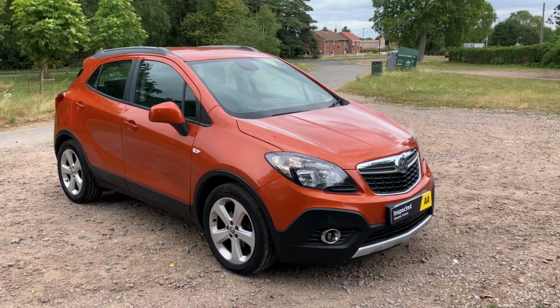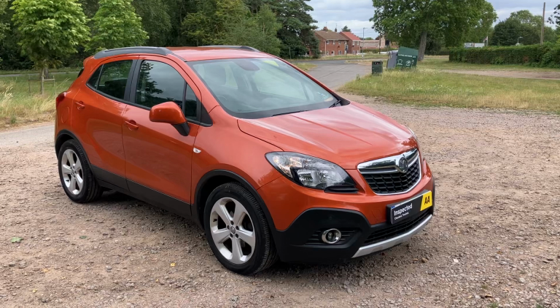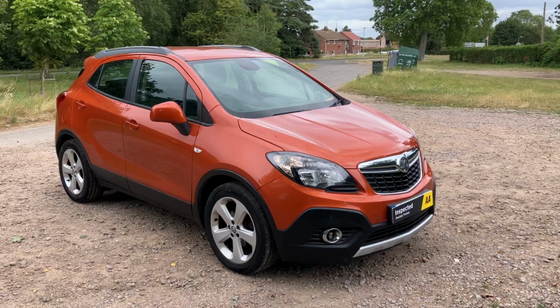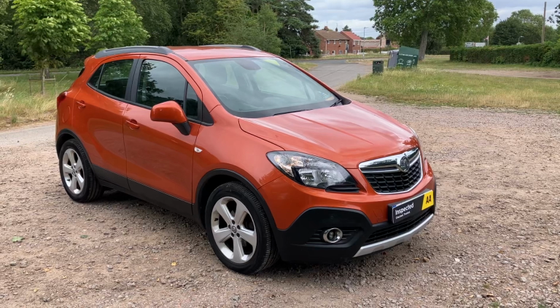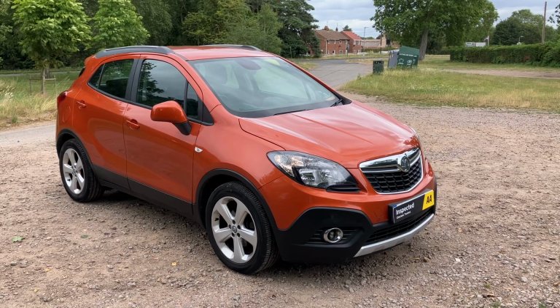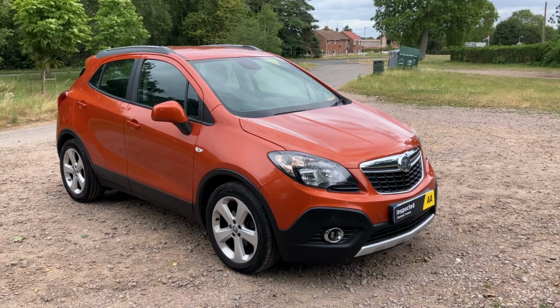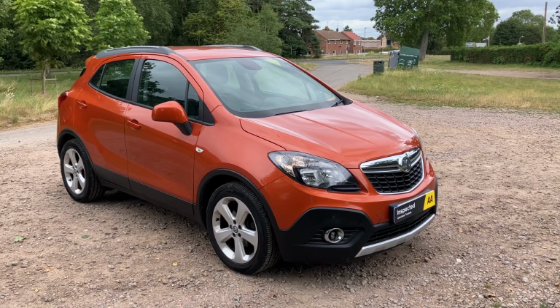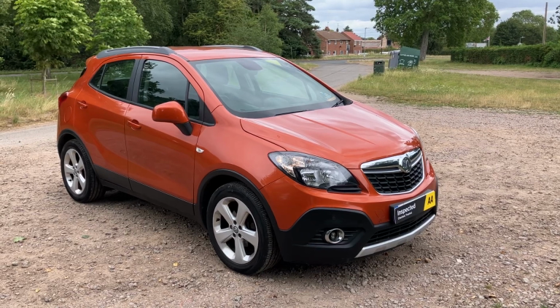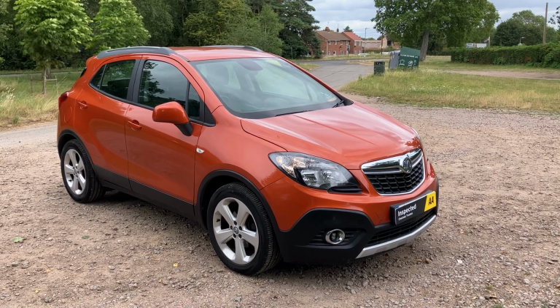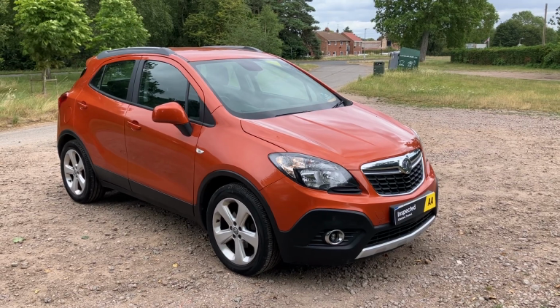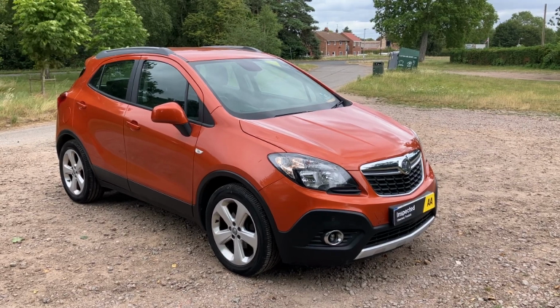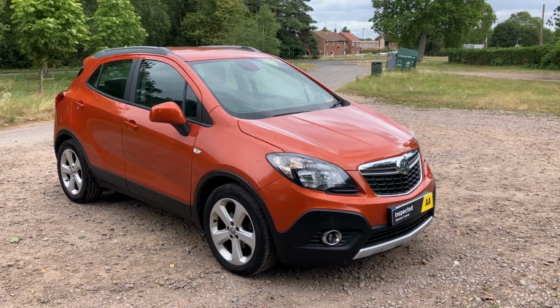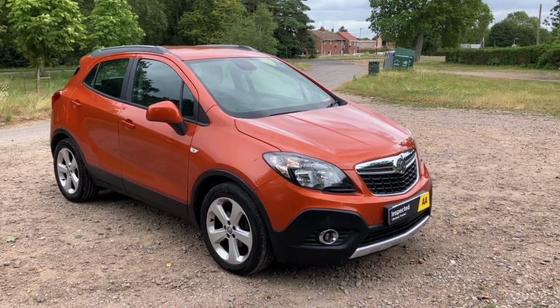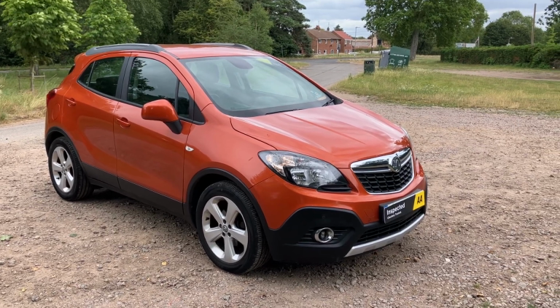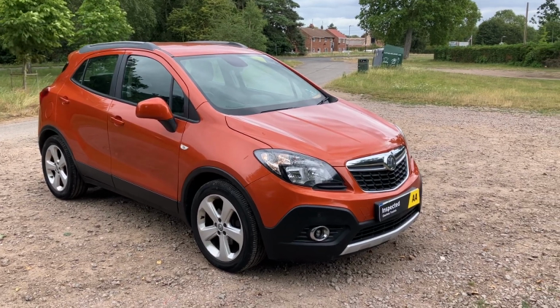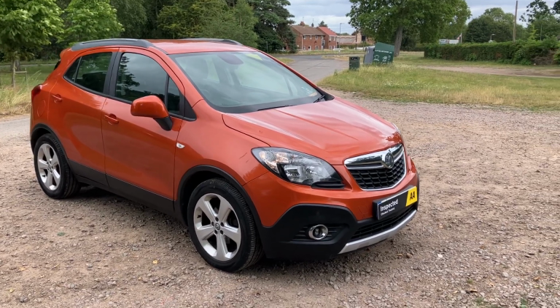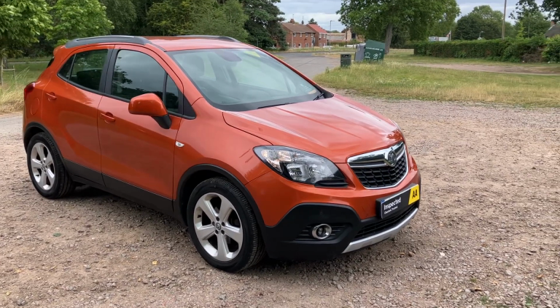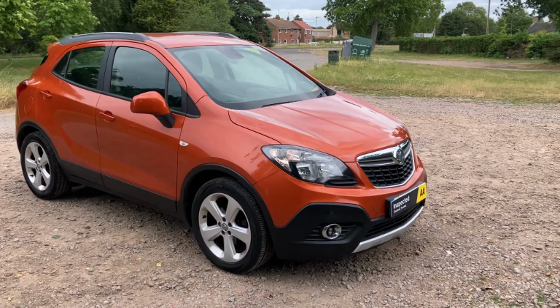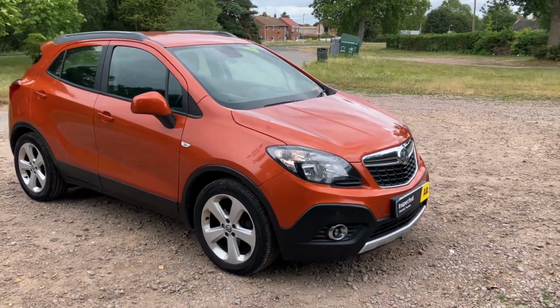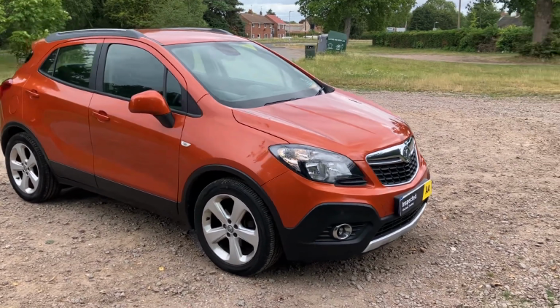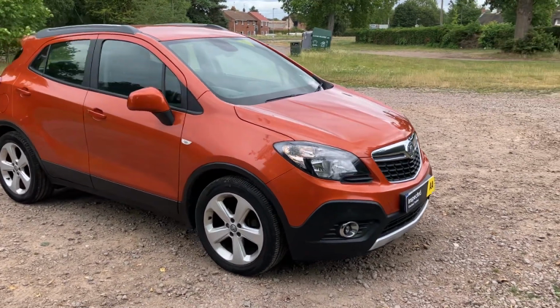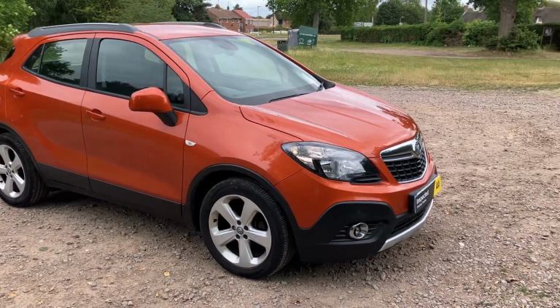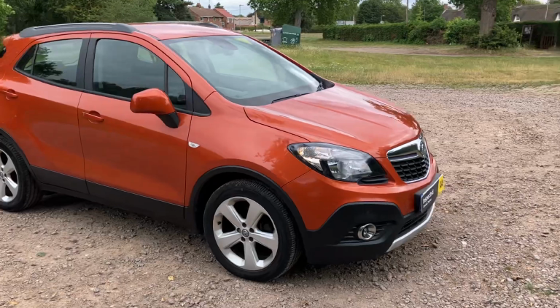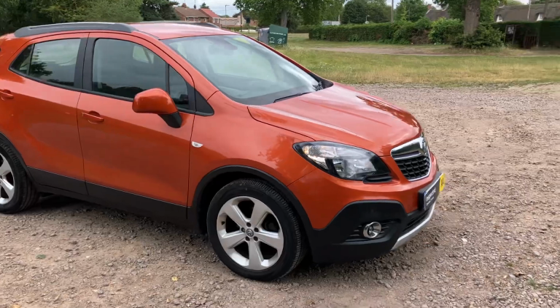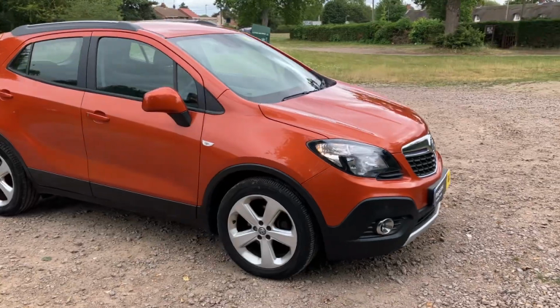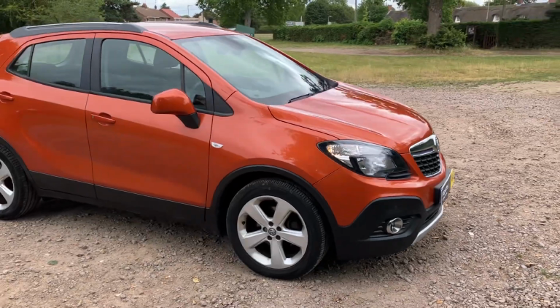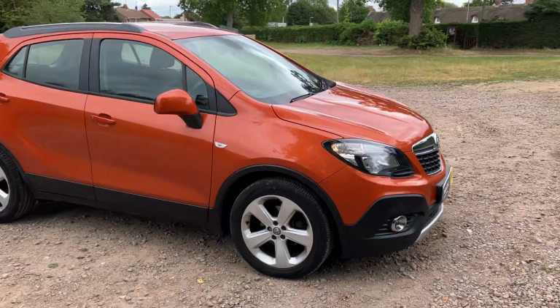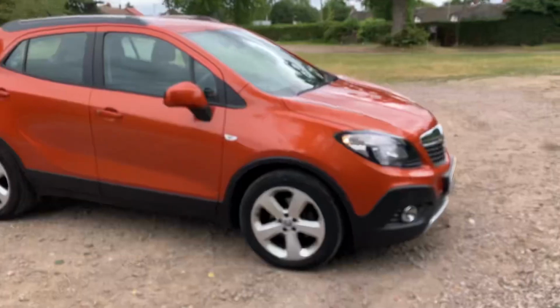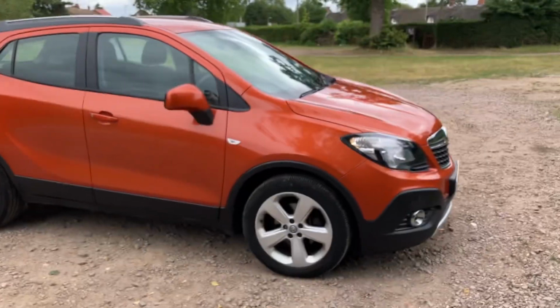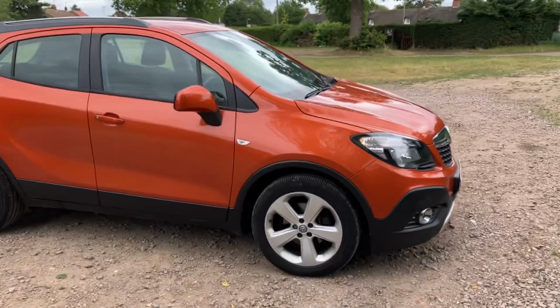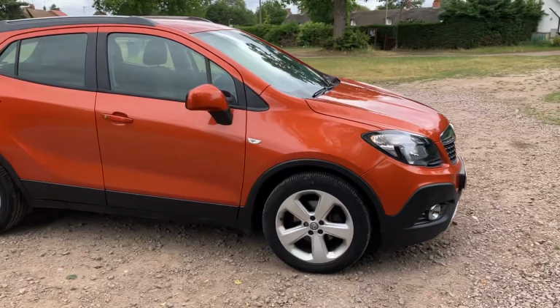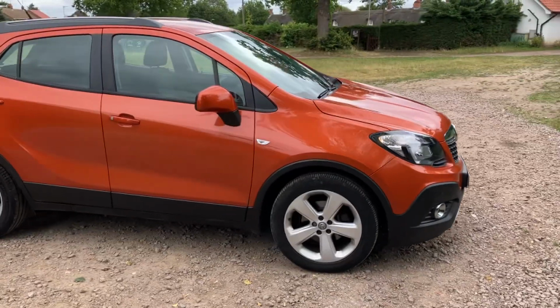Welcome to Breckland Vehicle Specialists. Just going to do a quick walk around video of the Vauxhall Mokka Techline that we've just had come into stock.